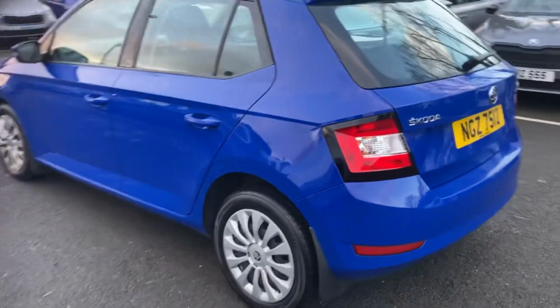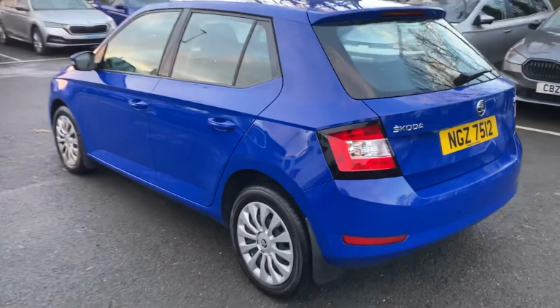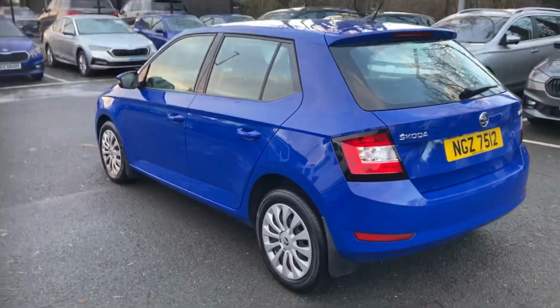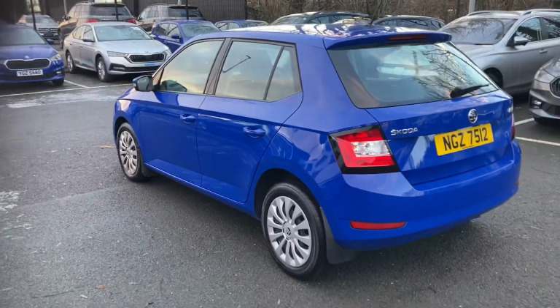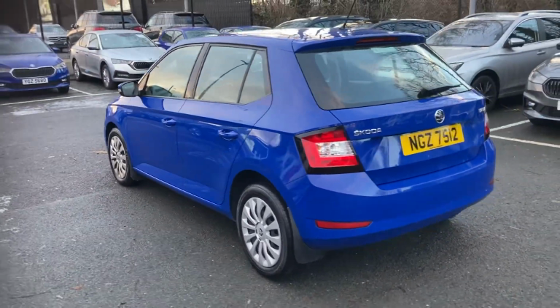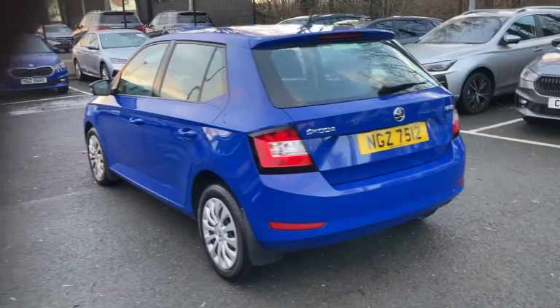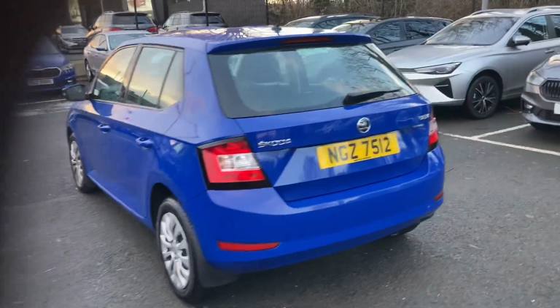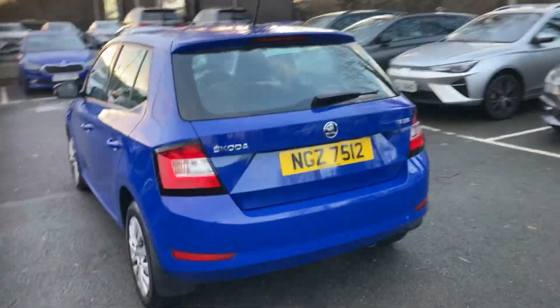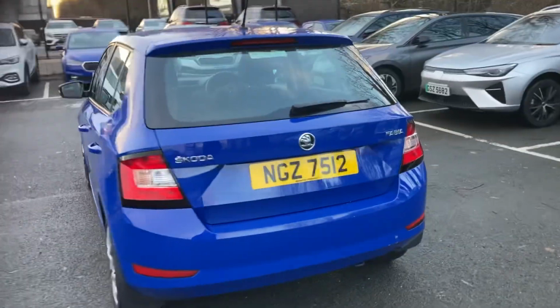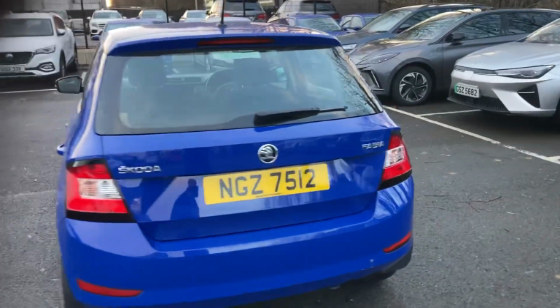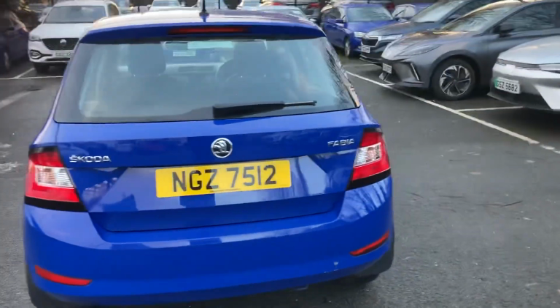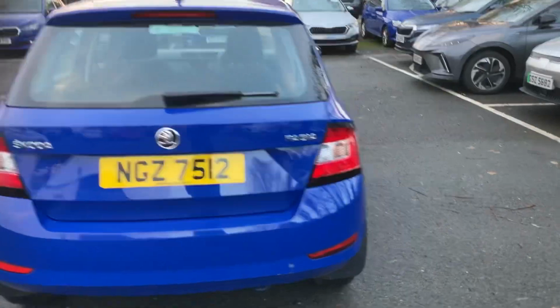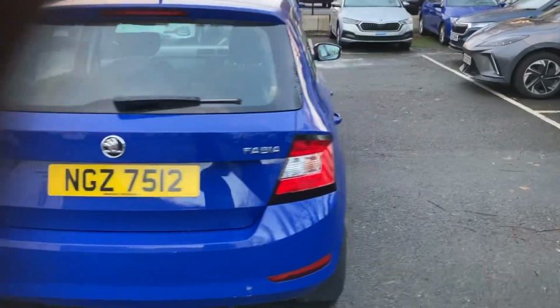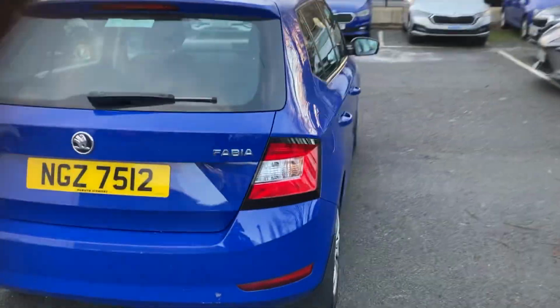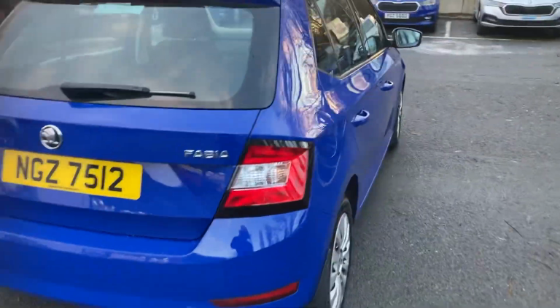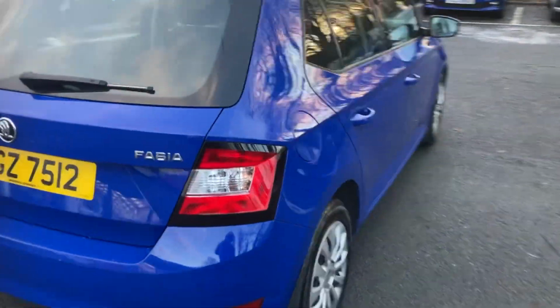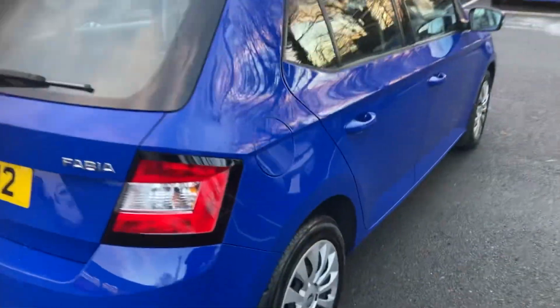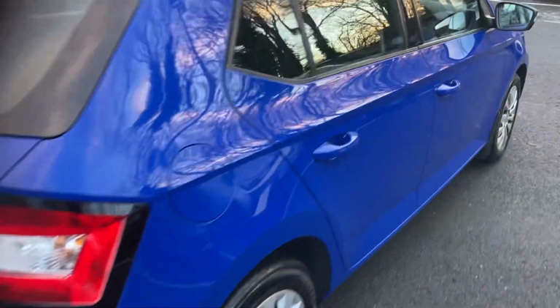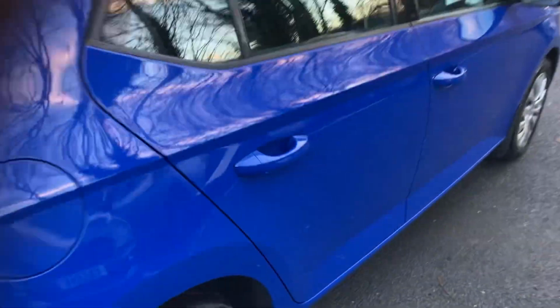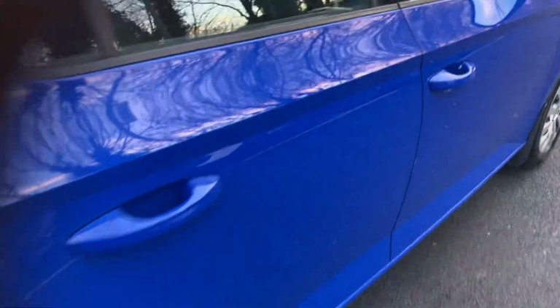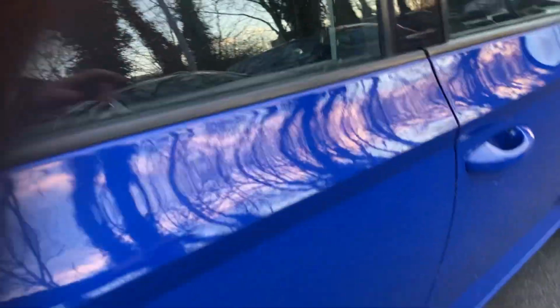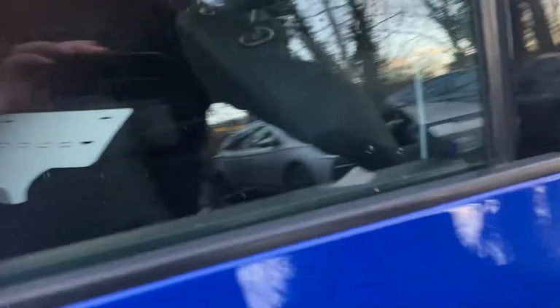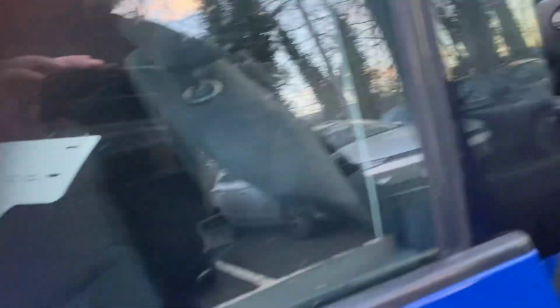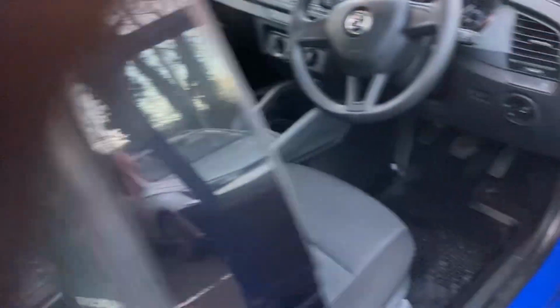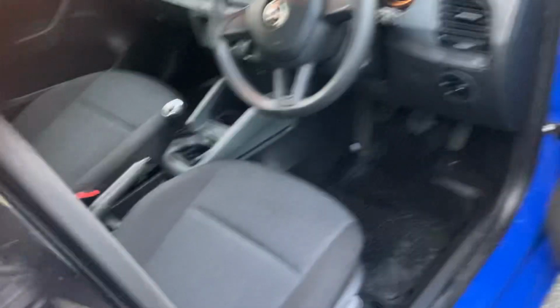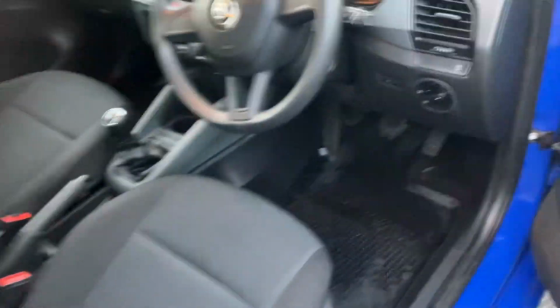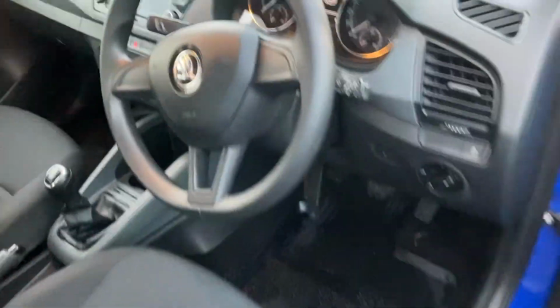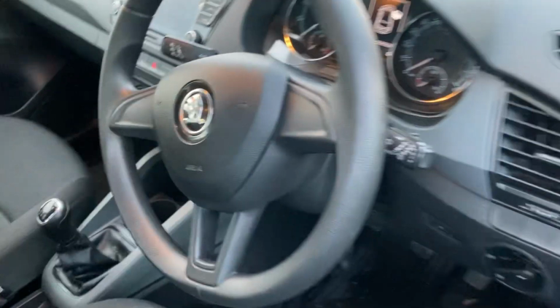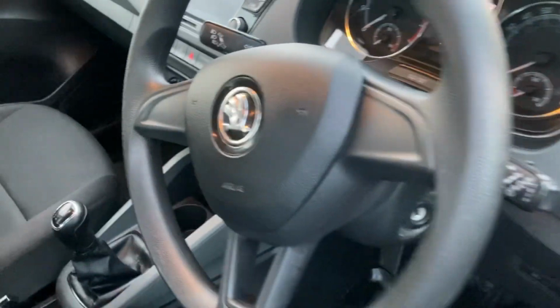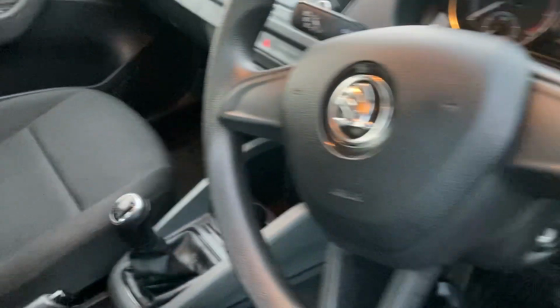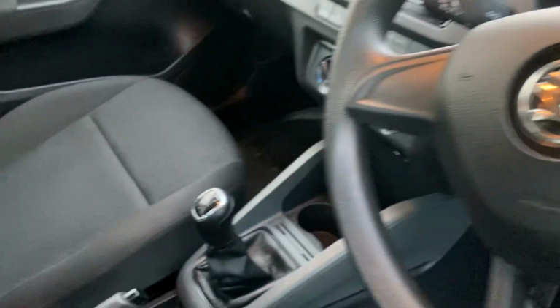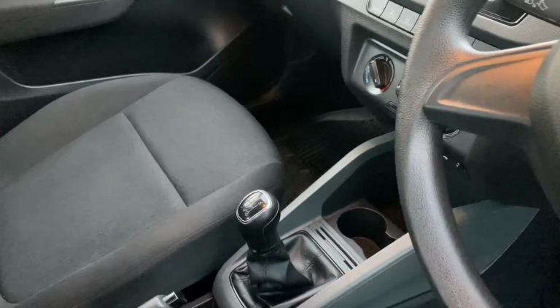Let's give you a shot at the rear. Perfect for somebody starting out, or indeed a small family. Five seats. Only 29,500 miles on the car.